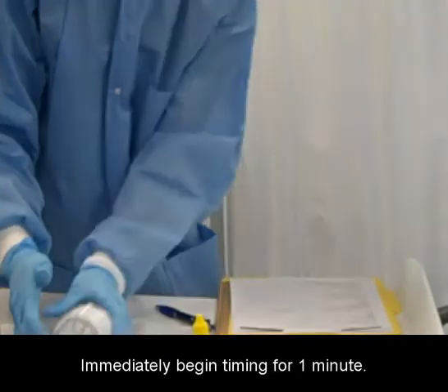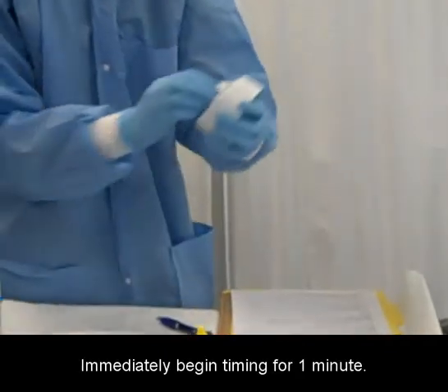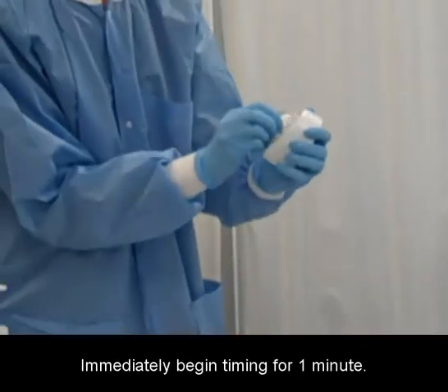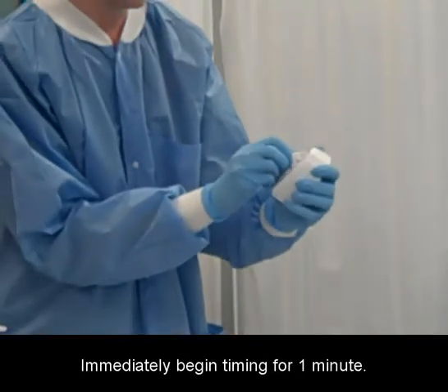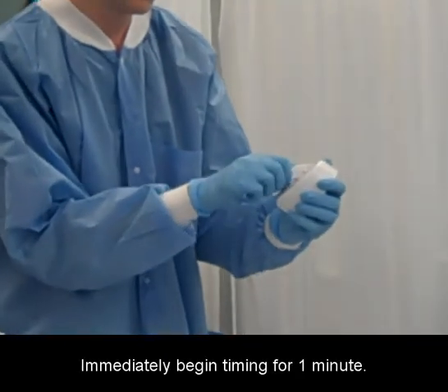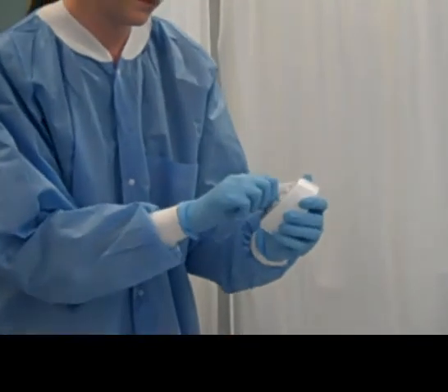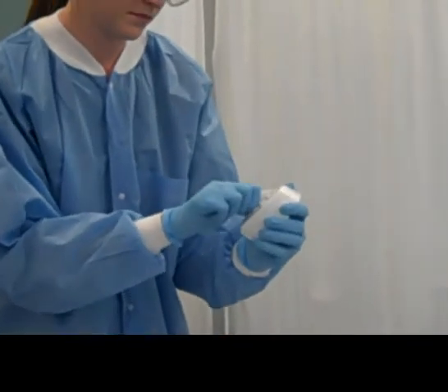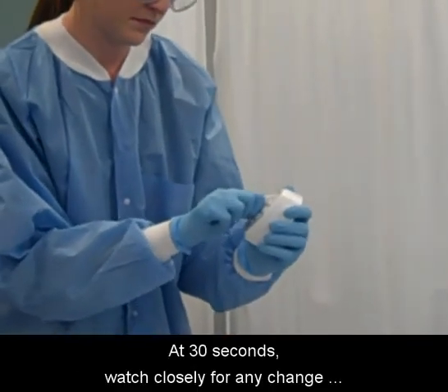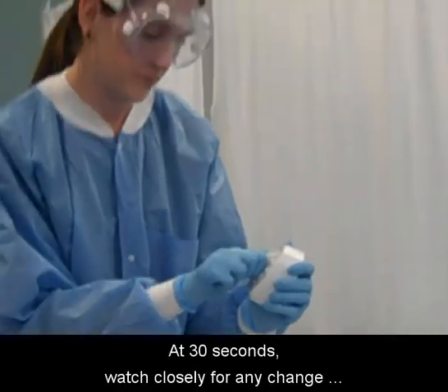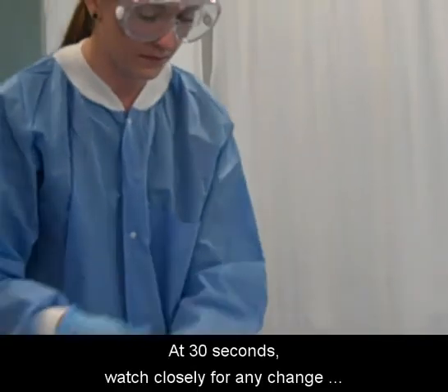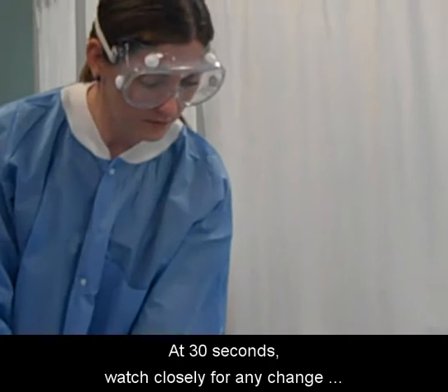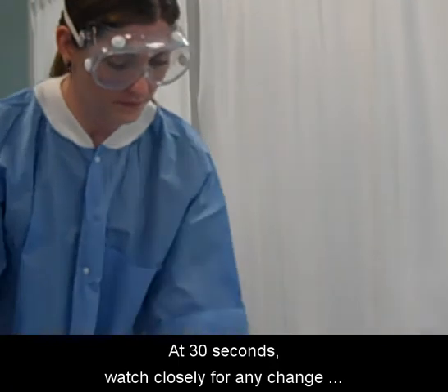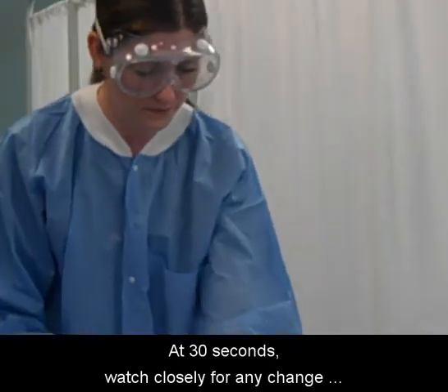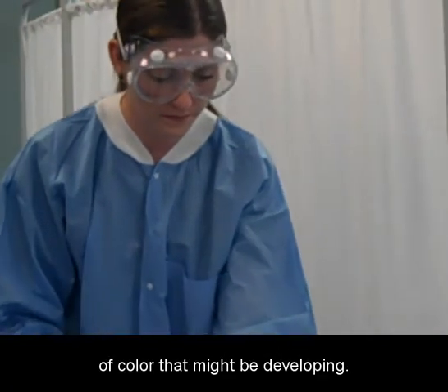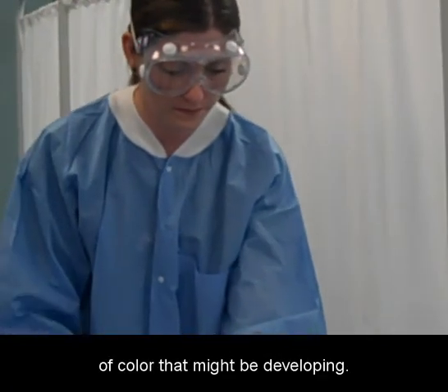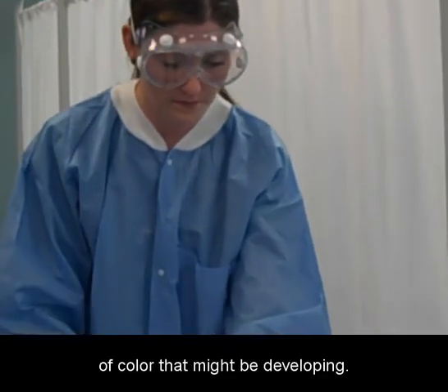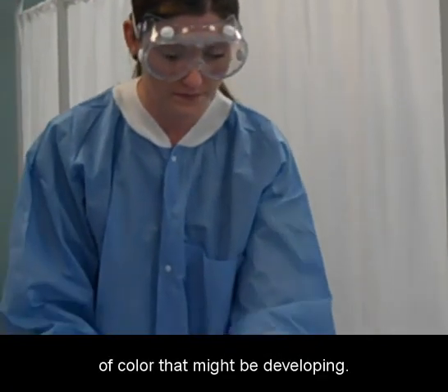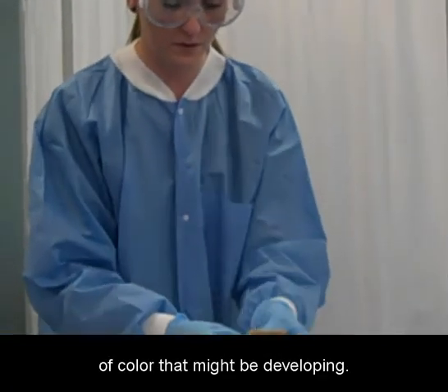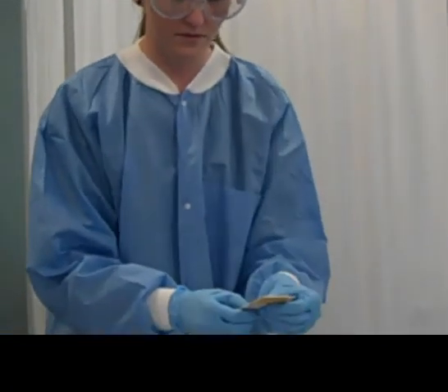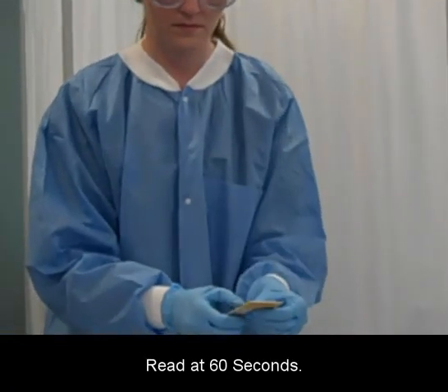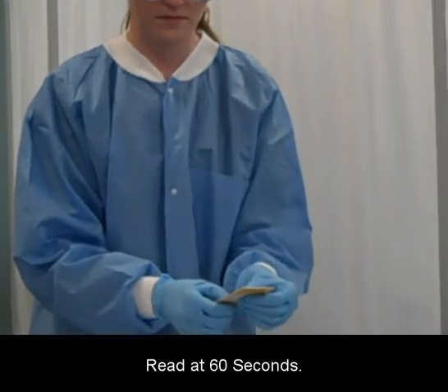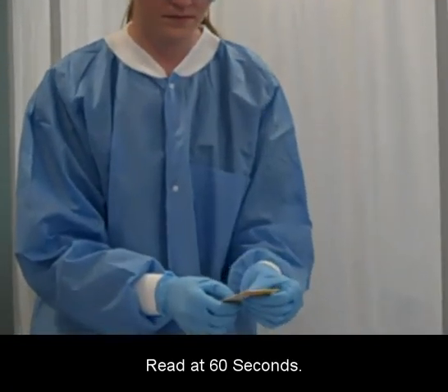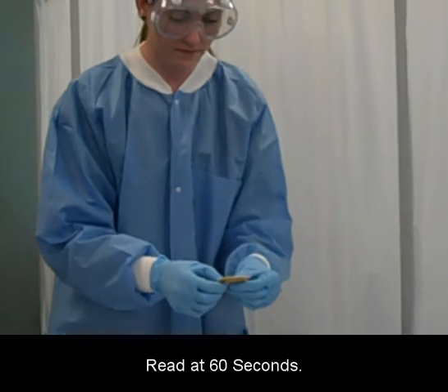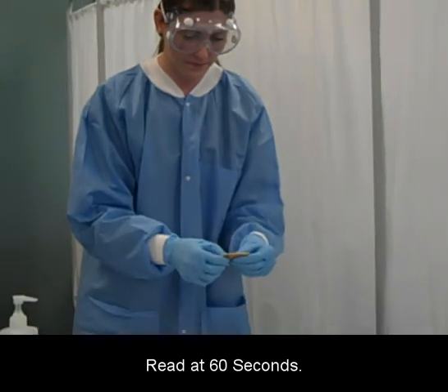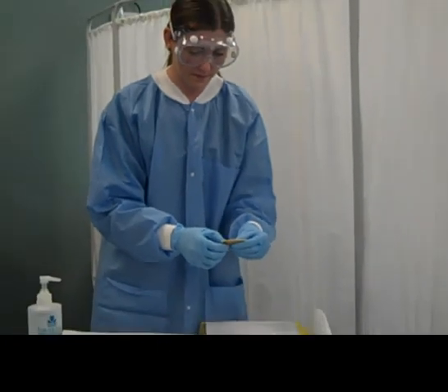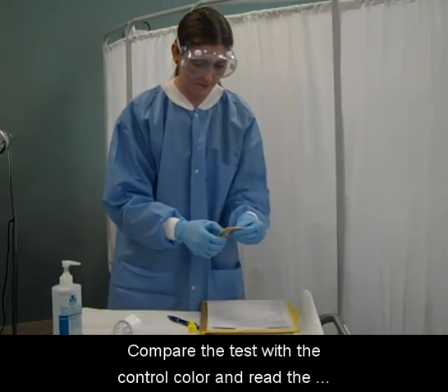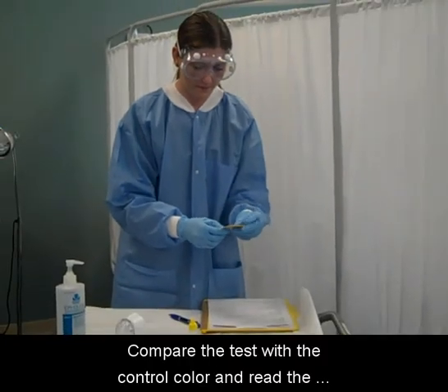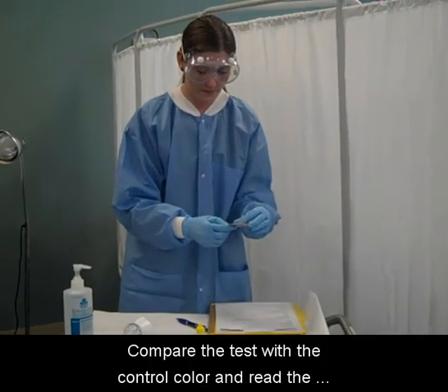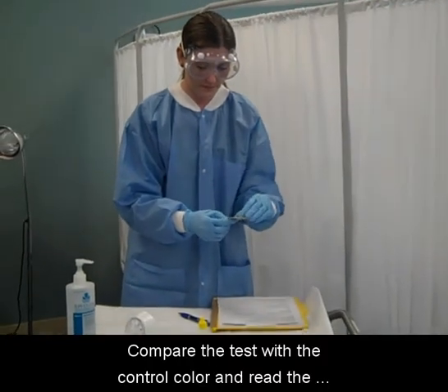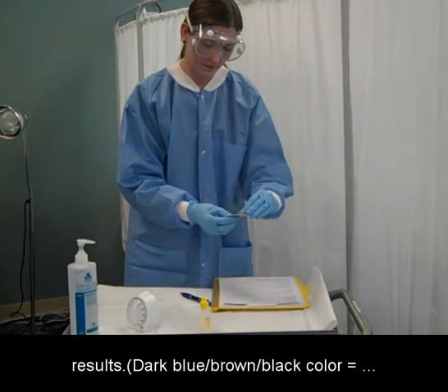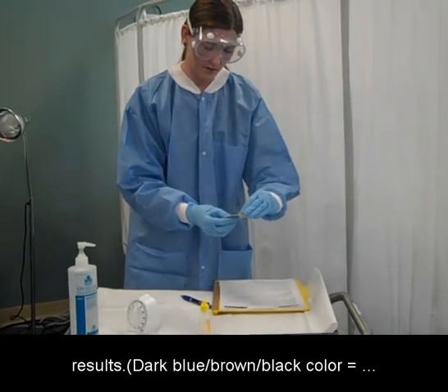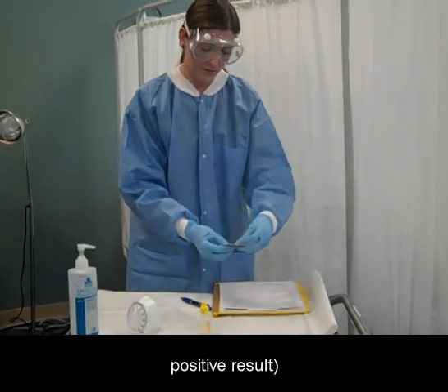Immediately begin timing for one minute. At 30 seconds, watch closely for any change of color that might be developing. Read at 60 seconds. Compare the test with the control color and read the results.